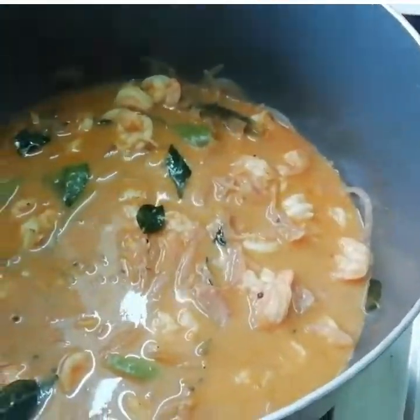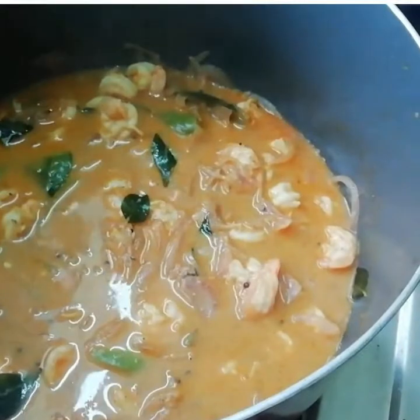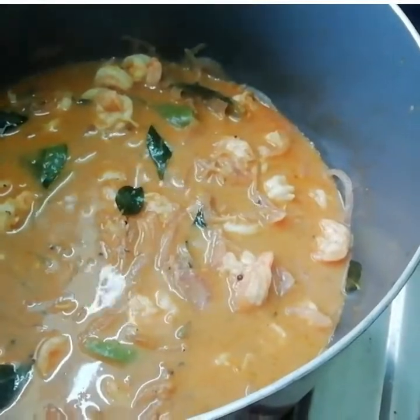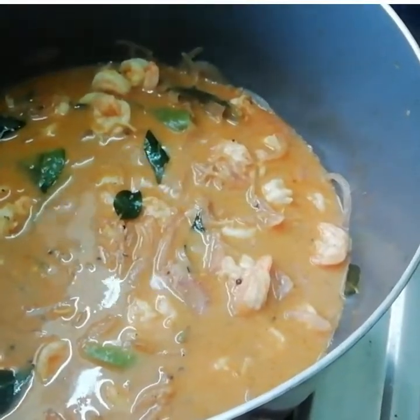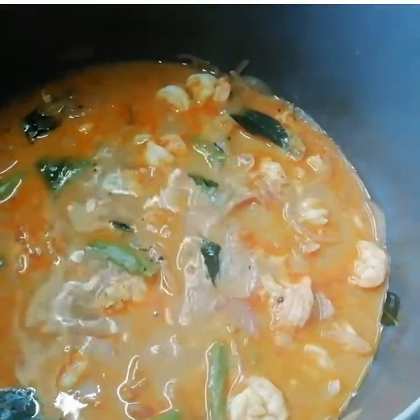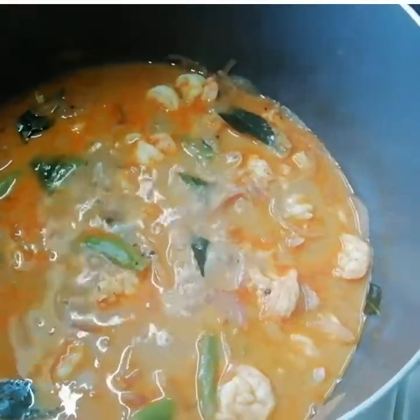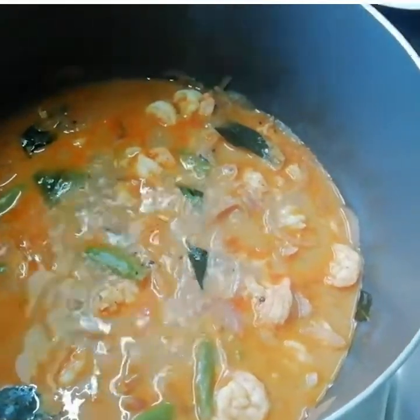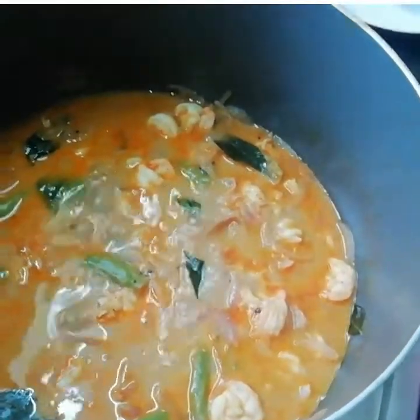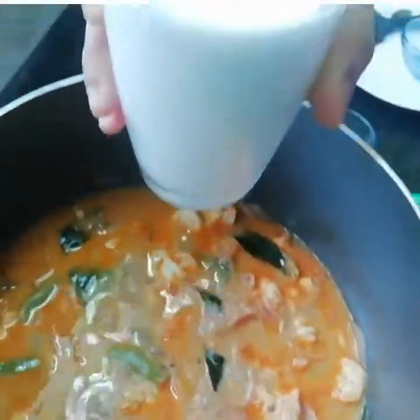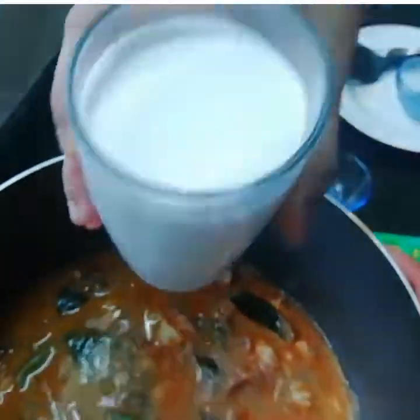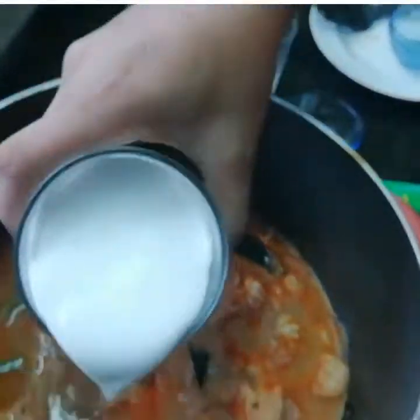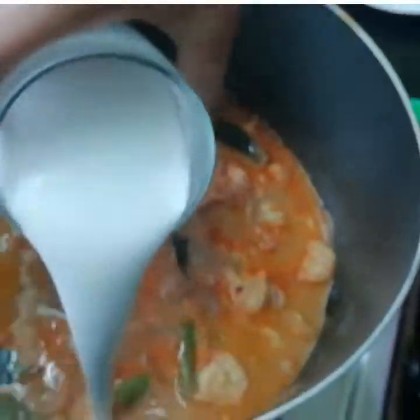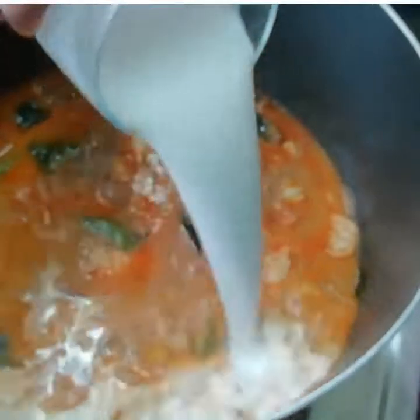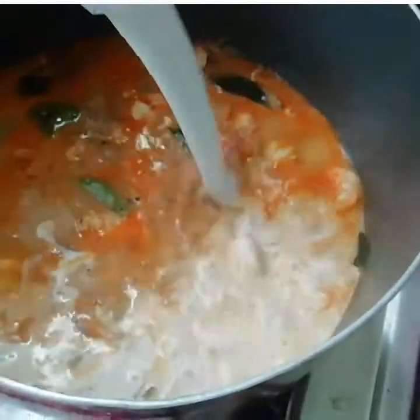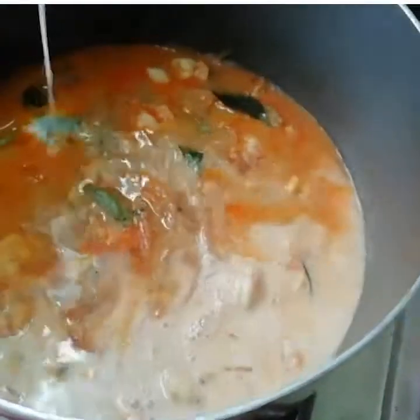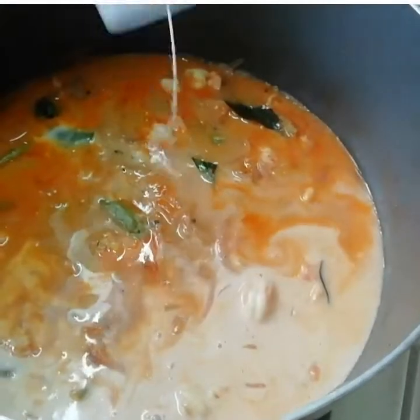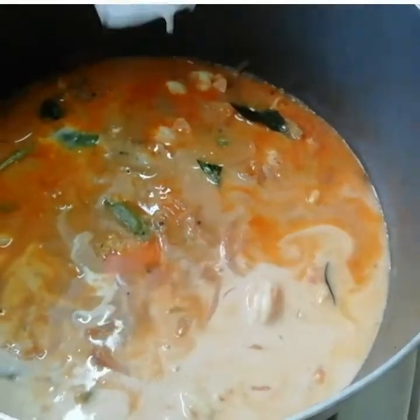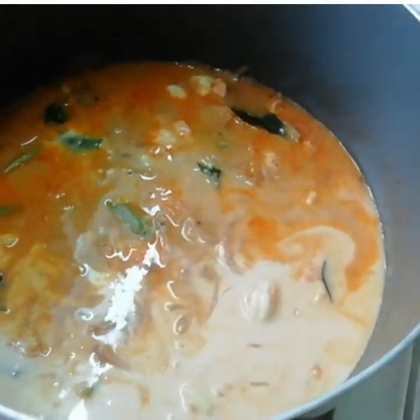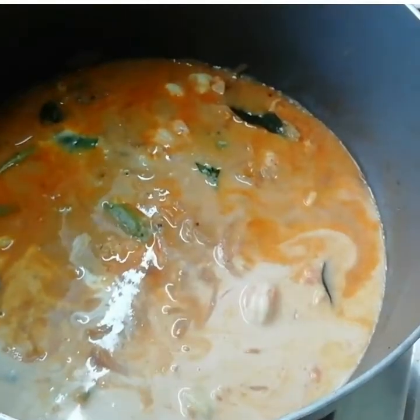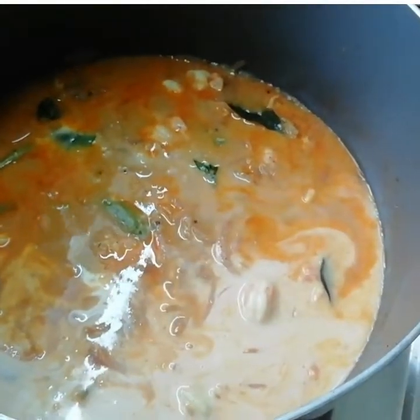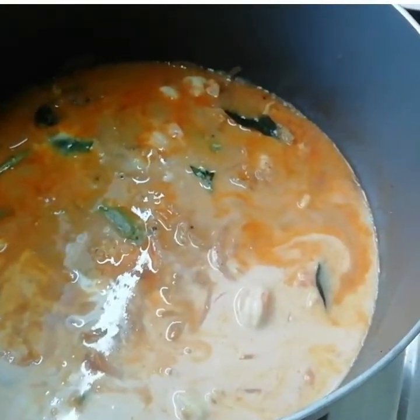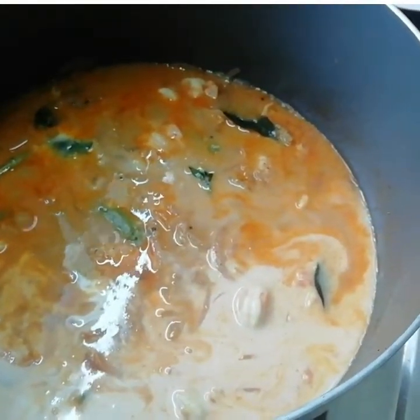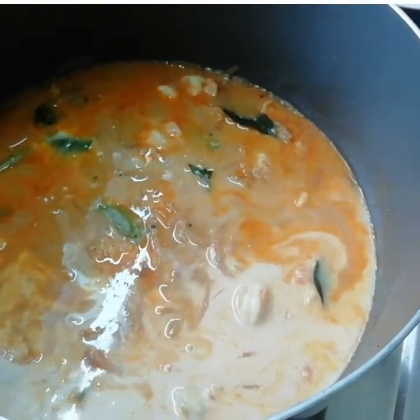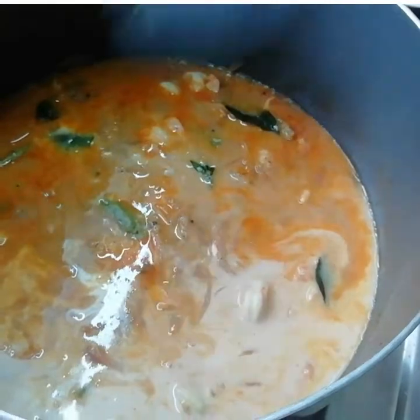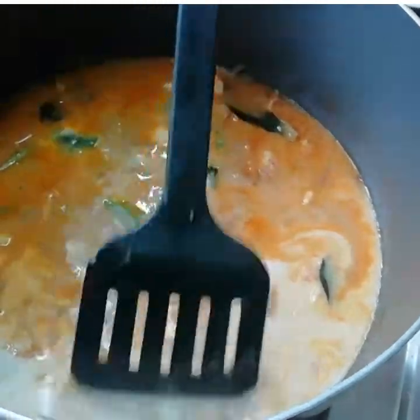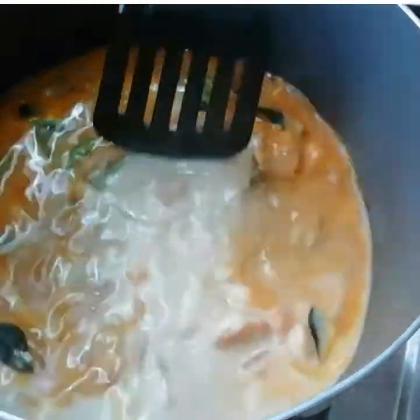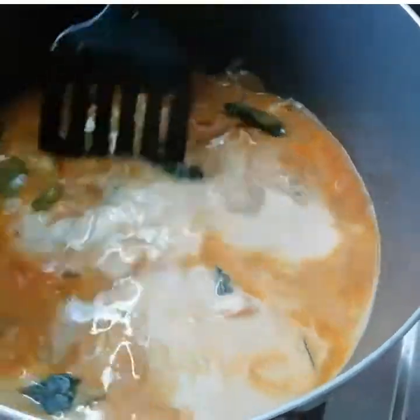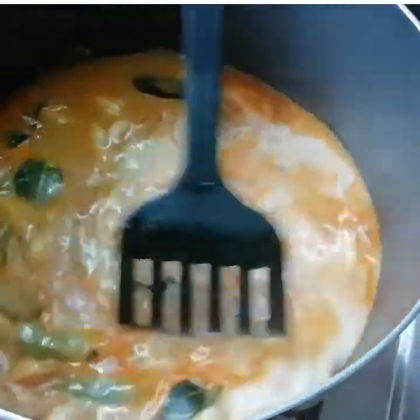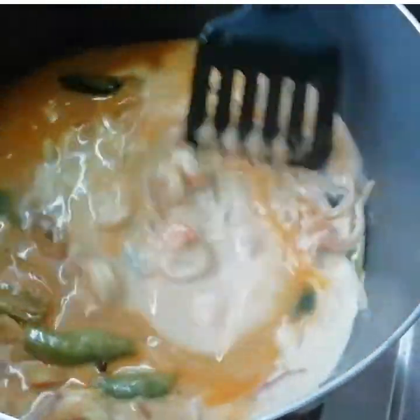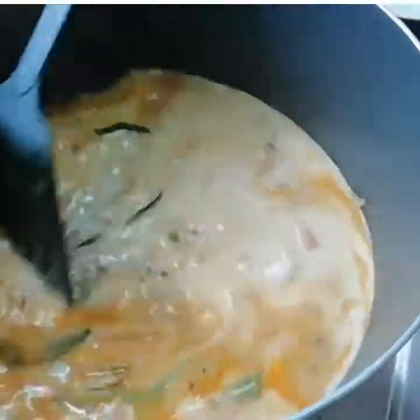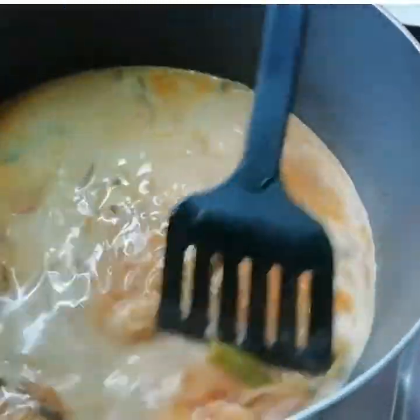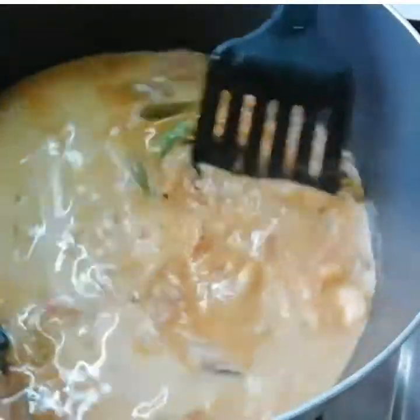Now we will add the thick coconut milk to this. Mix it well. Let's not allow it to boil.